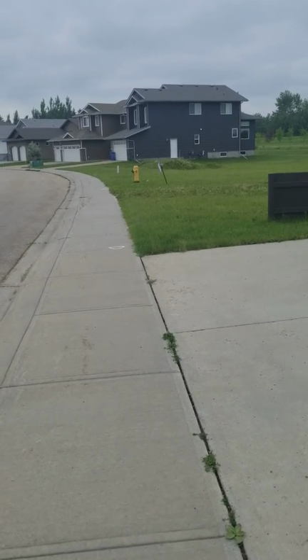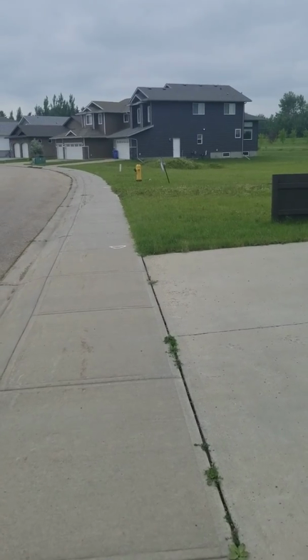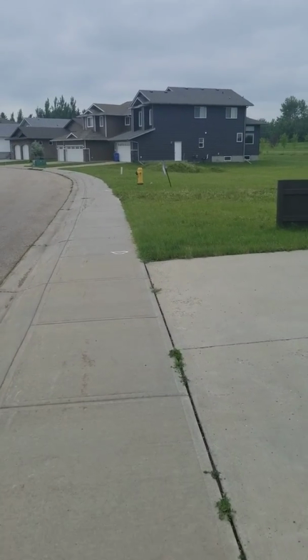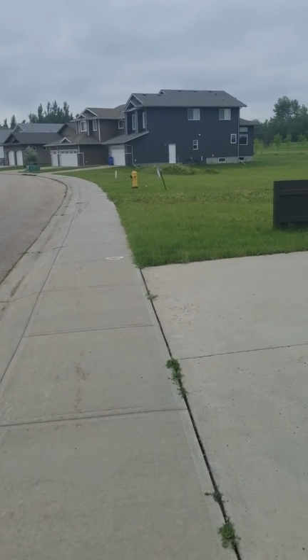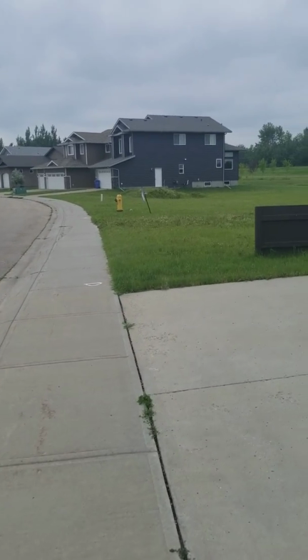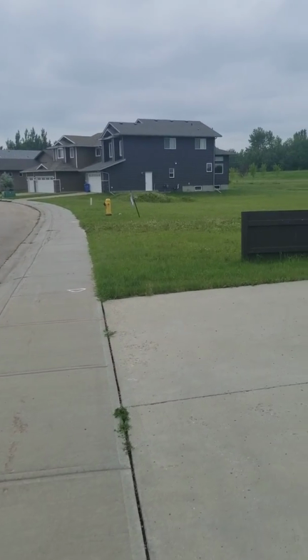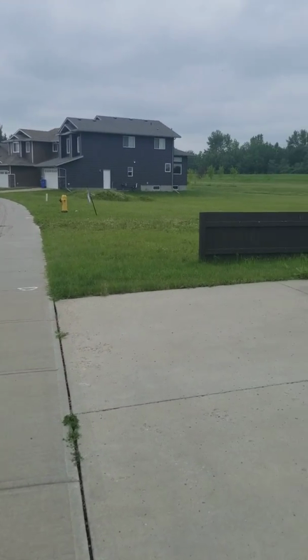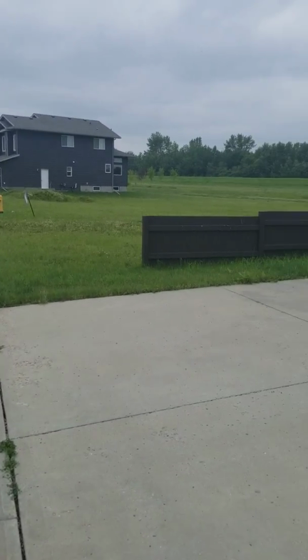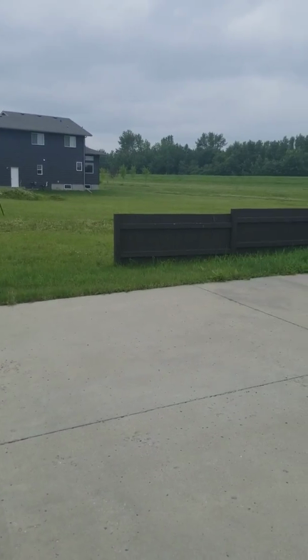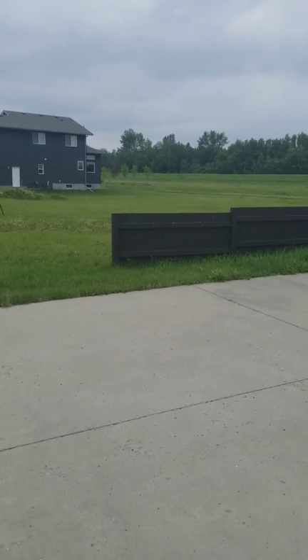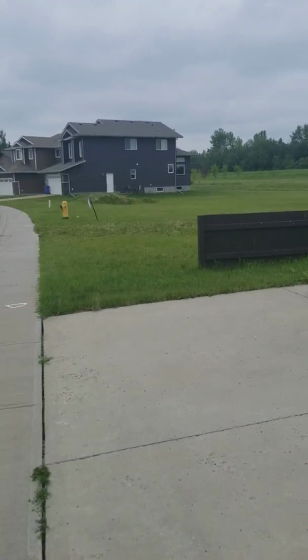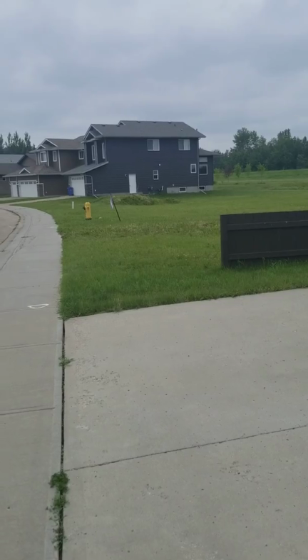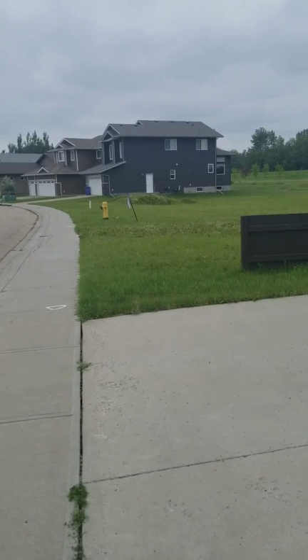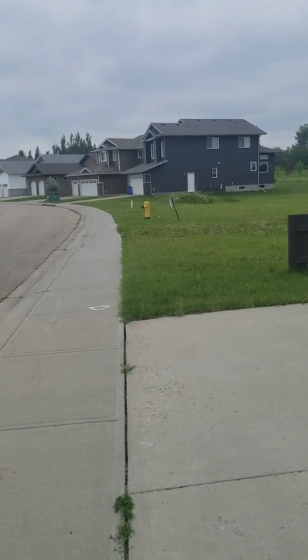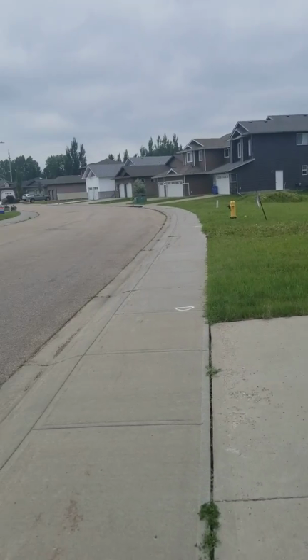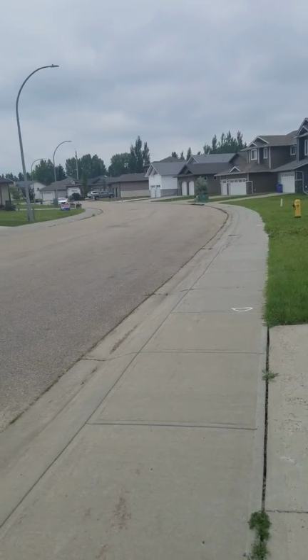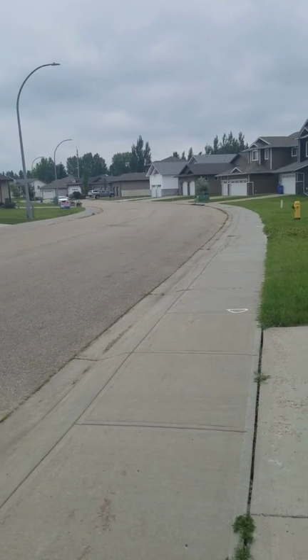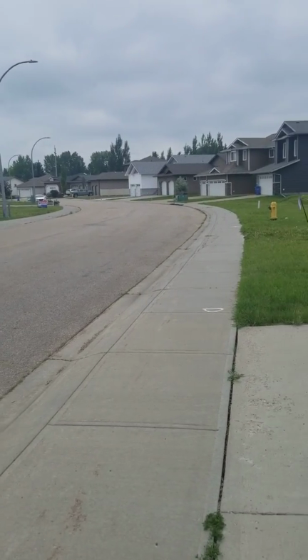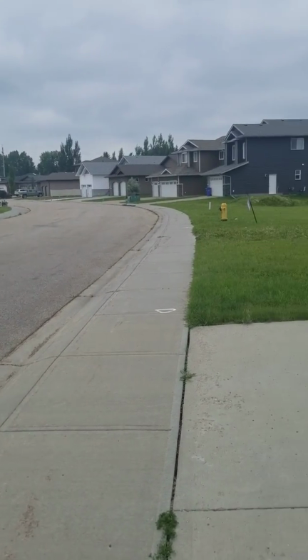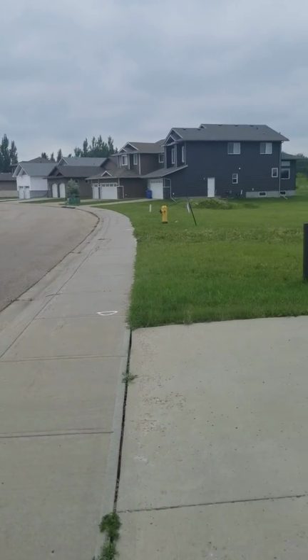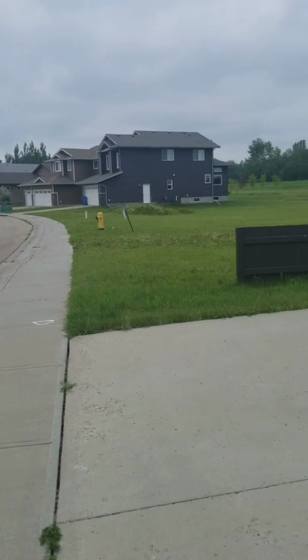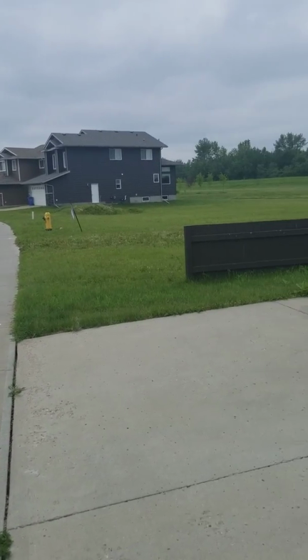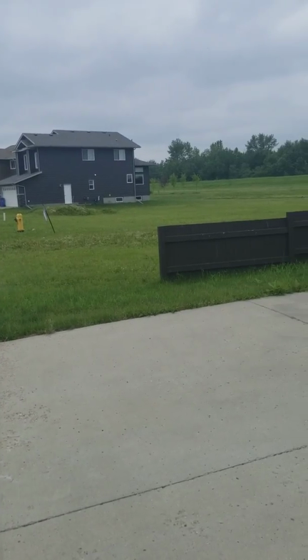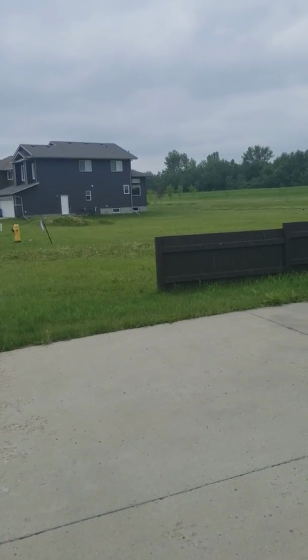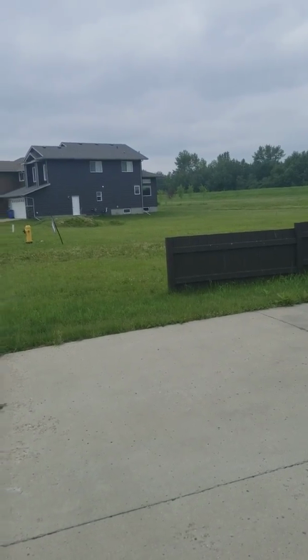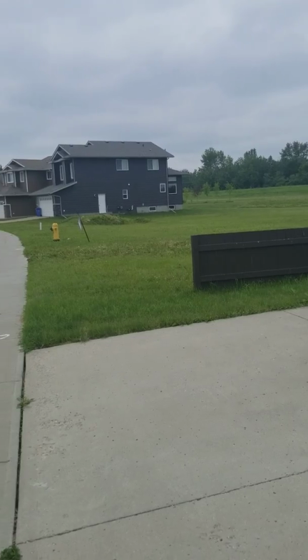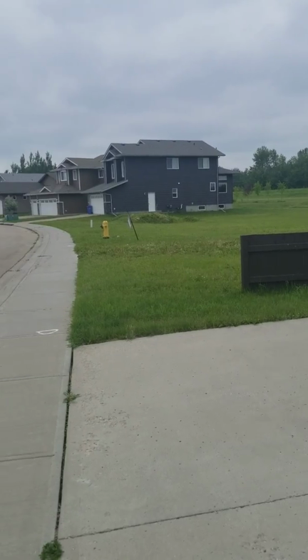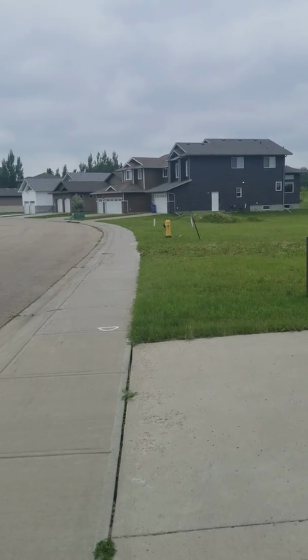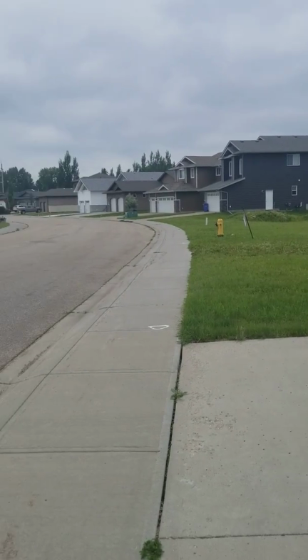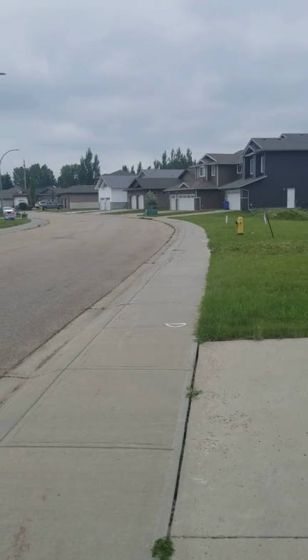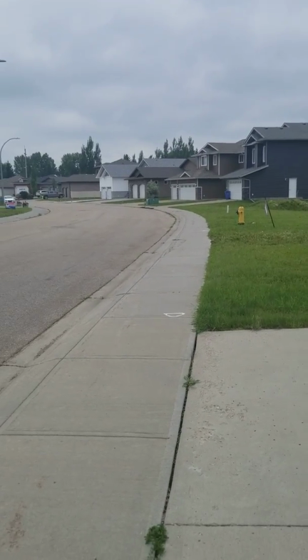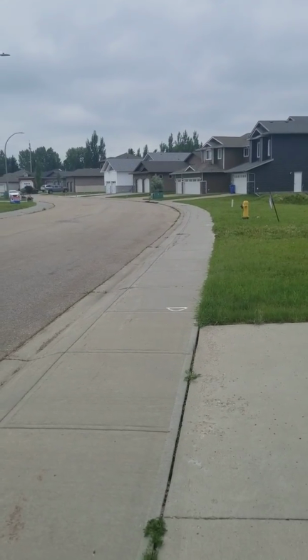Hey, this is Stacey with Stacey Wells Real Estate with Century 21 out of Wetaskiwin. I am here on North Bend Drive in Wetaskiwin just doing a quick video on the neighborhood.